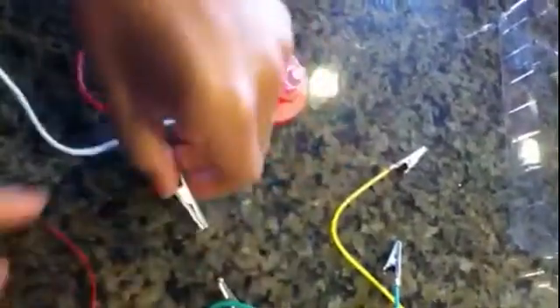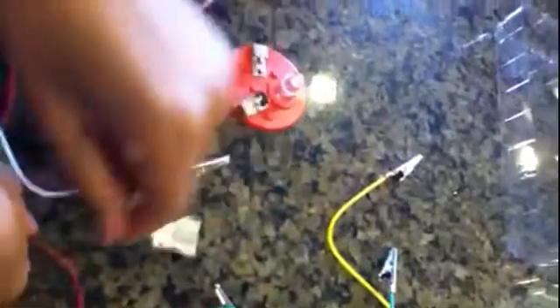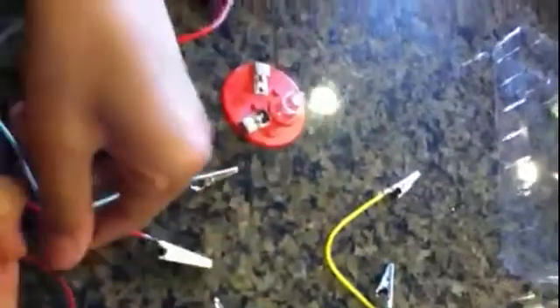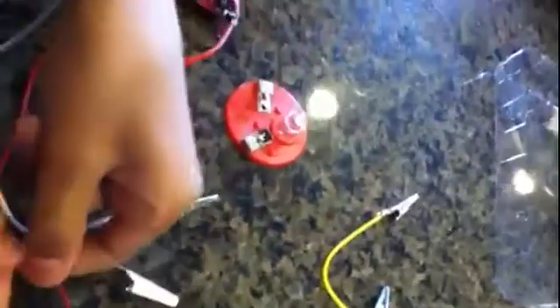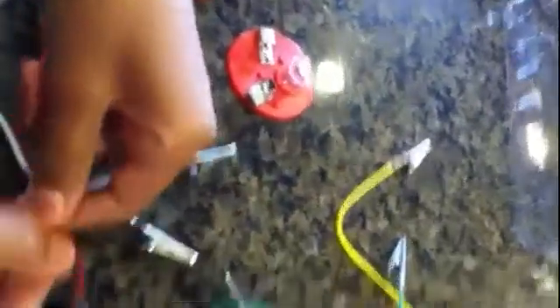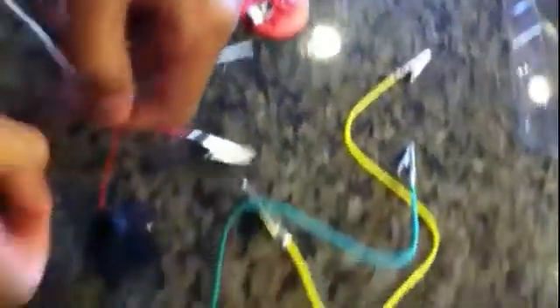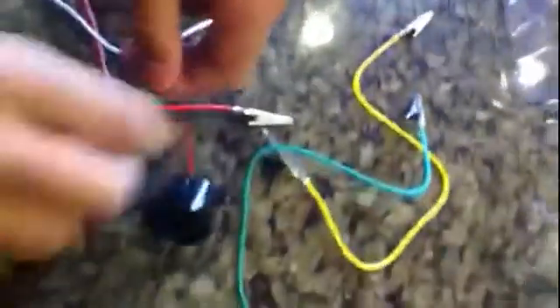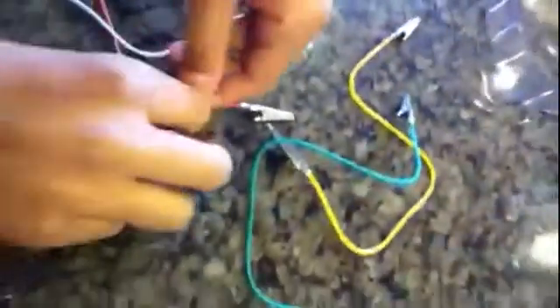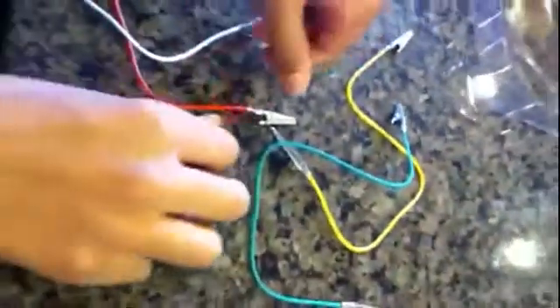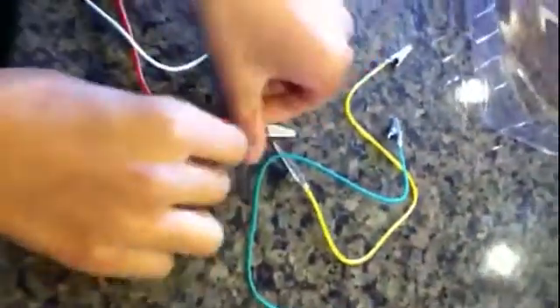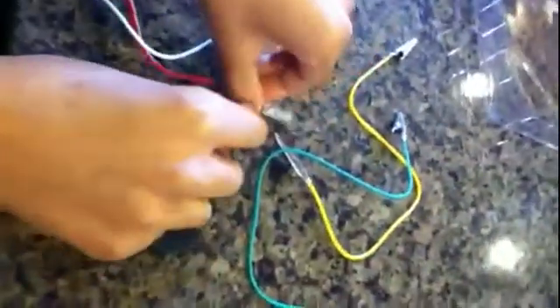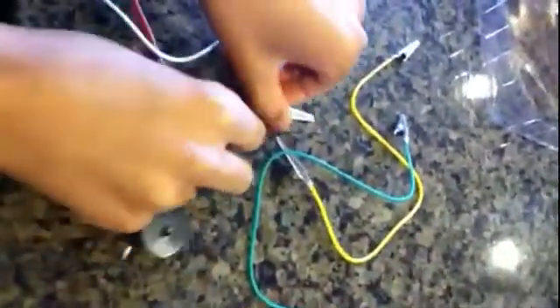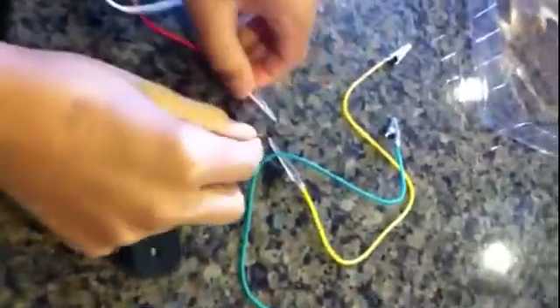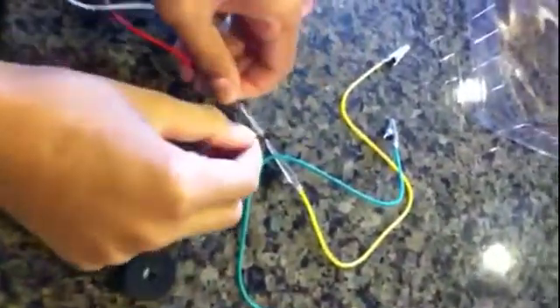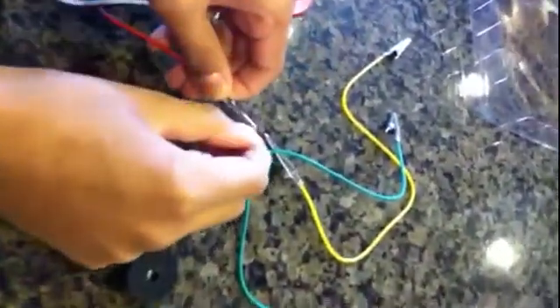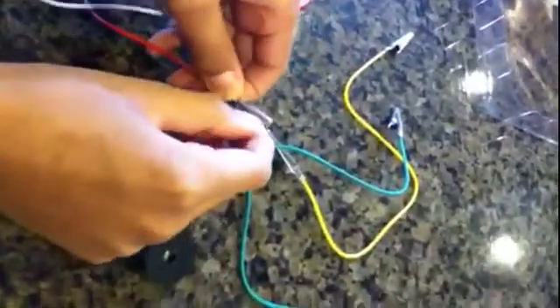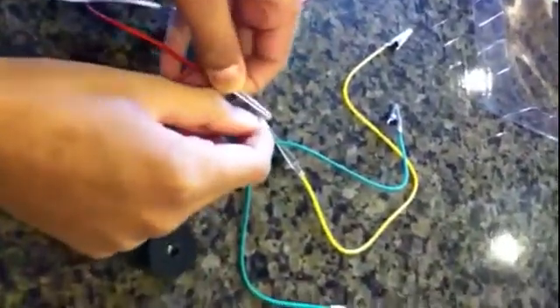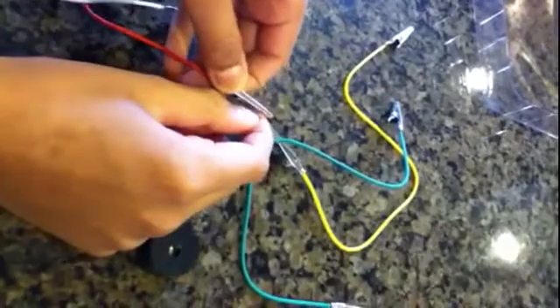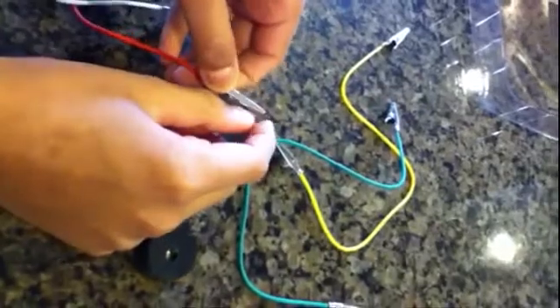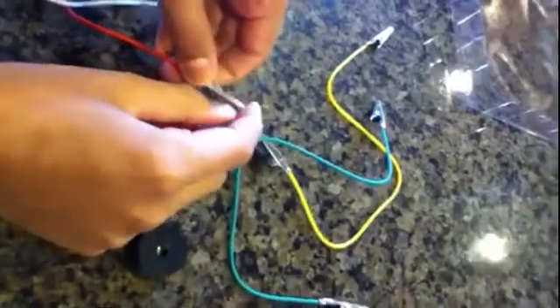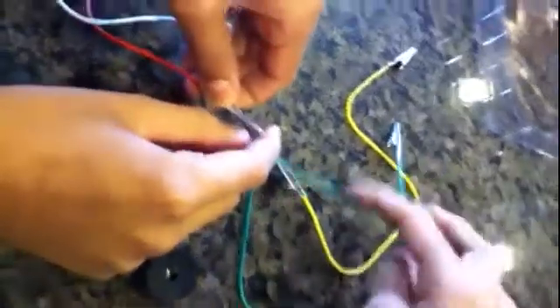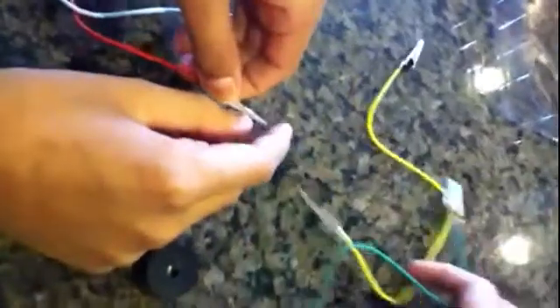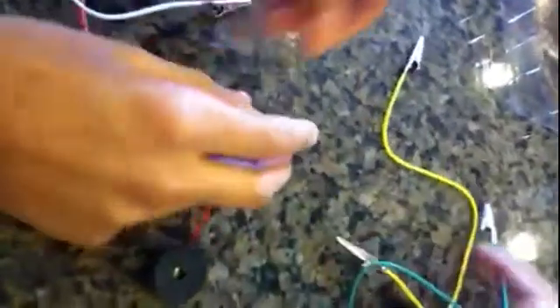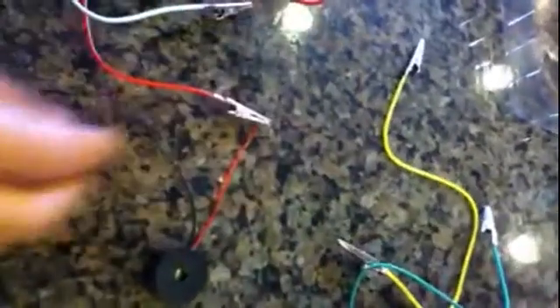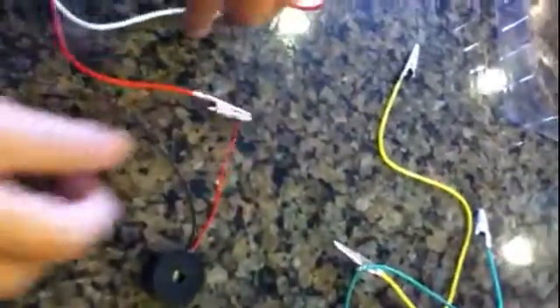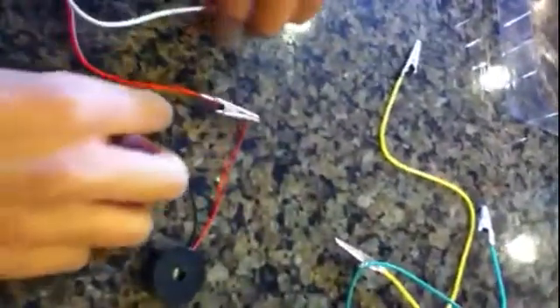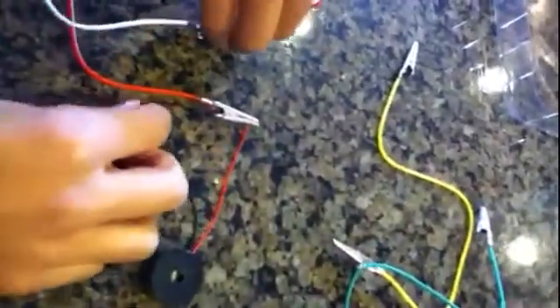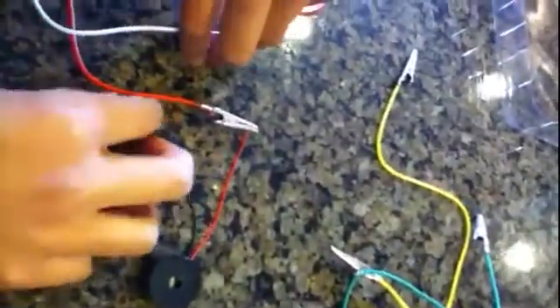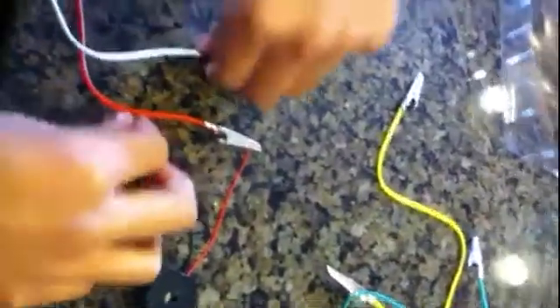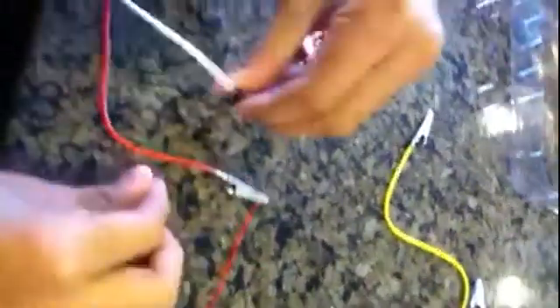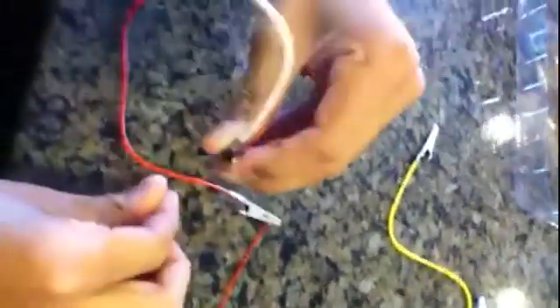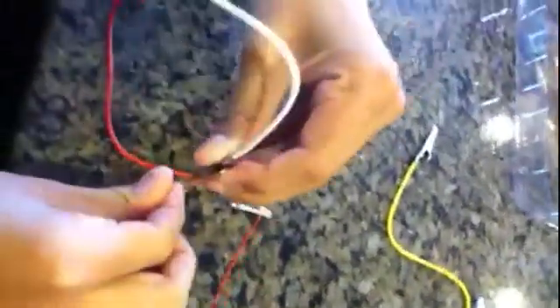Pull these wires apart — the red one goes to the red one, and the black one goes to the white one.